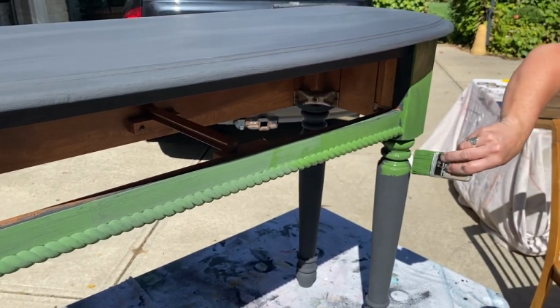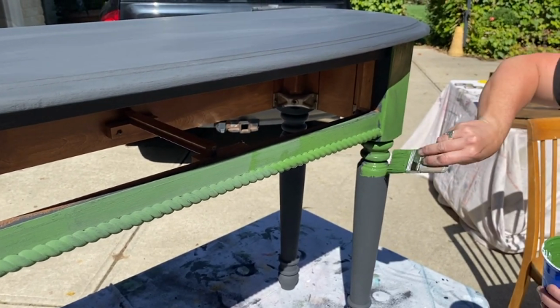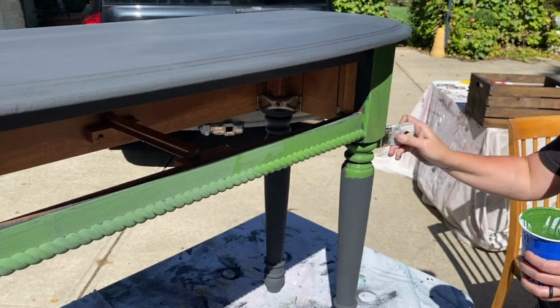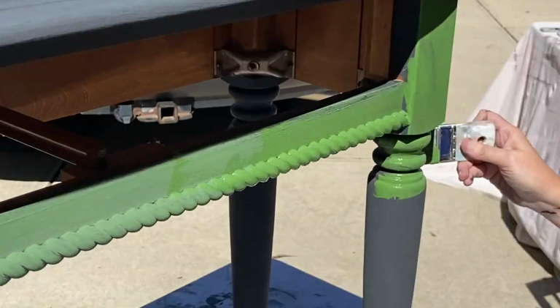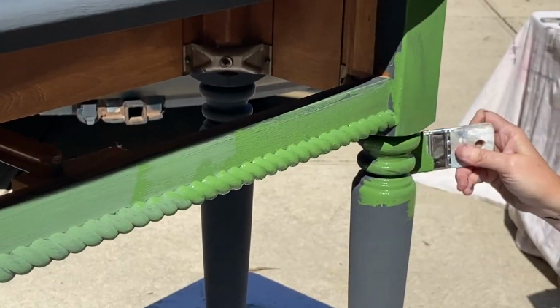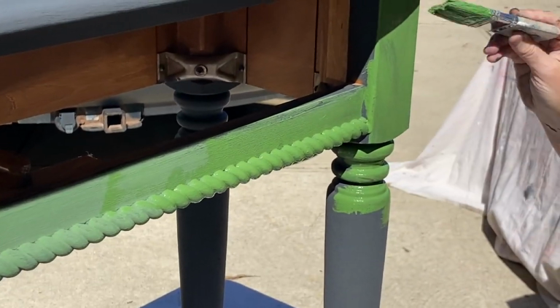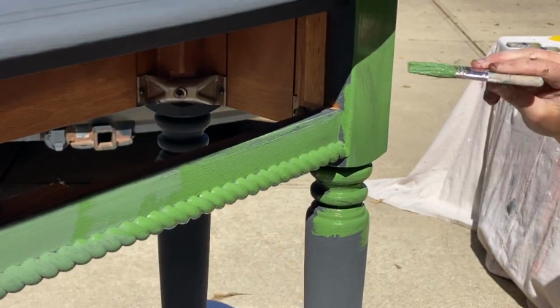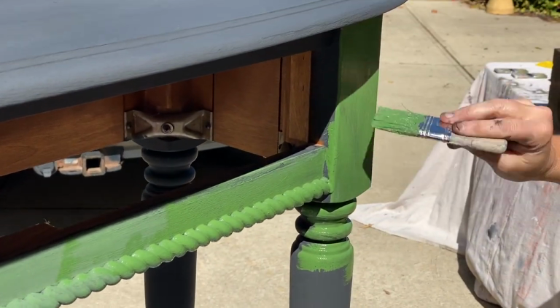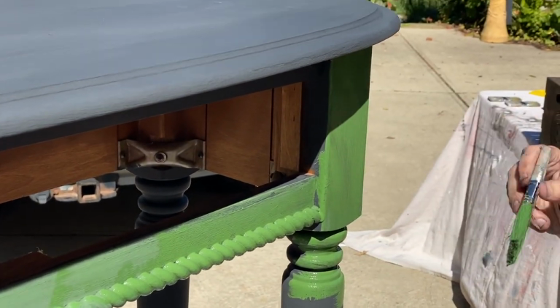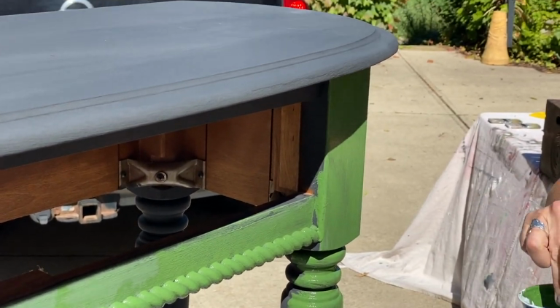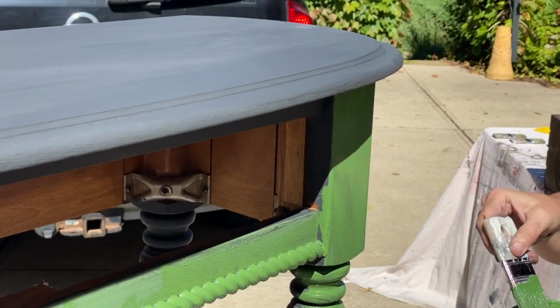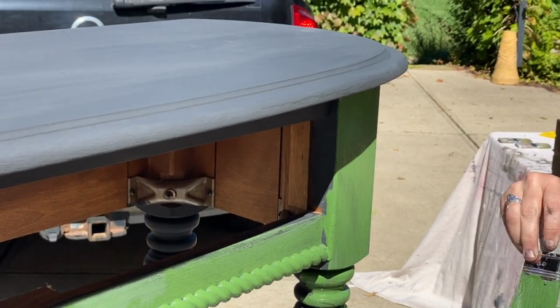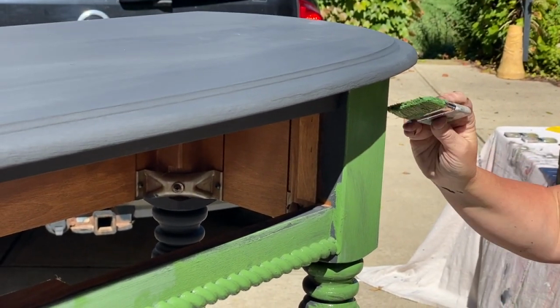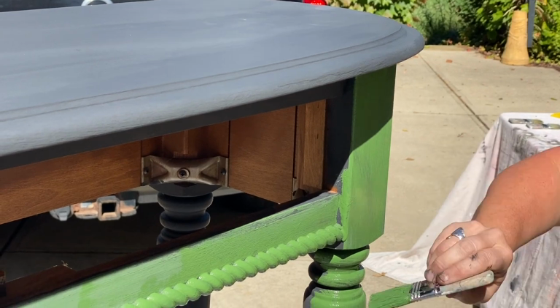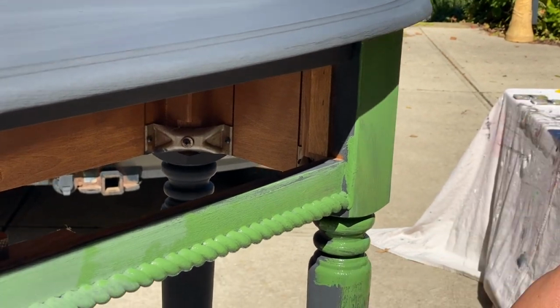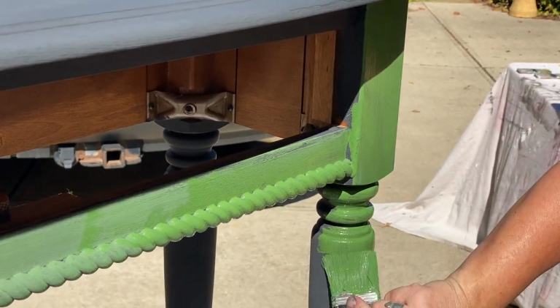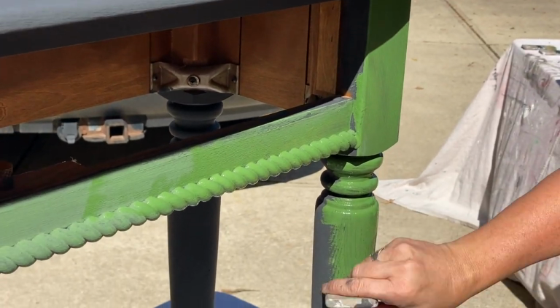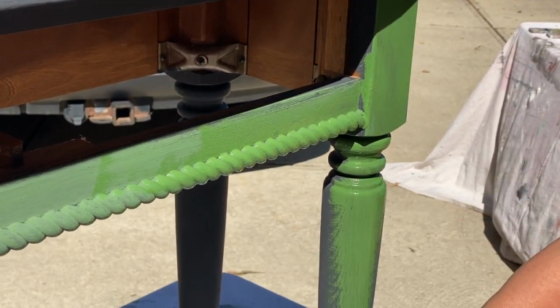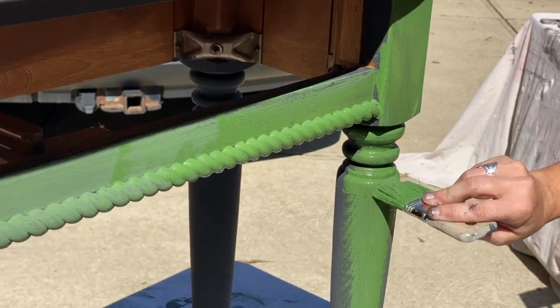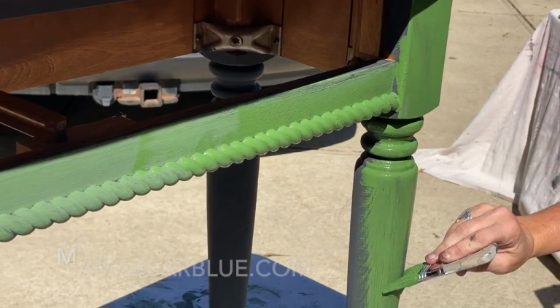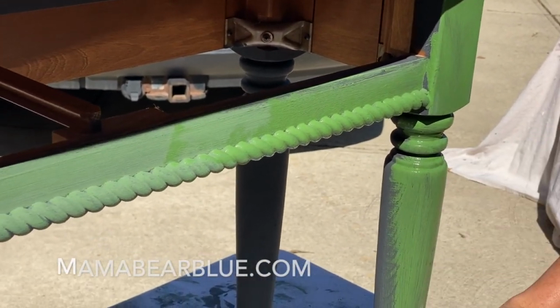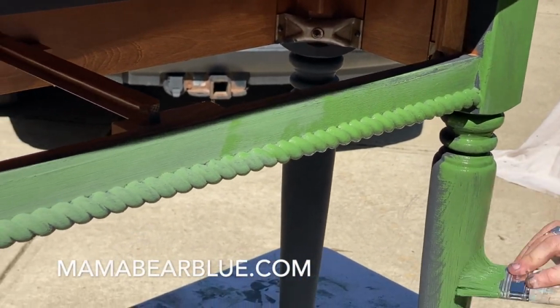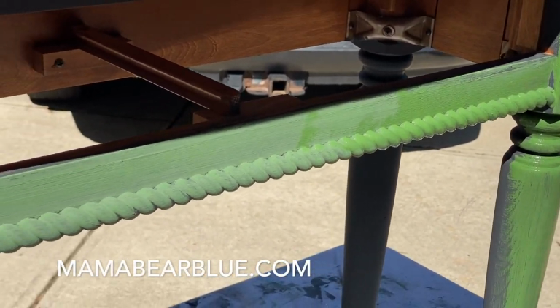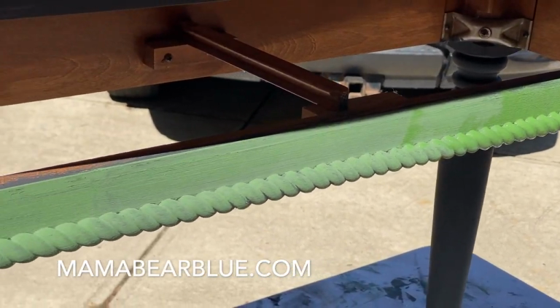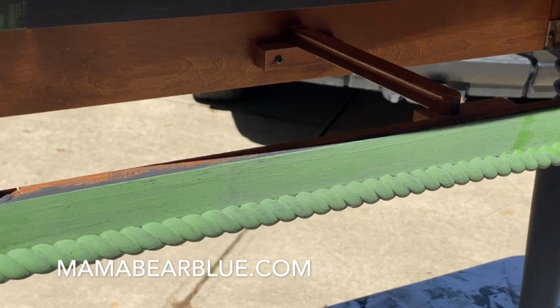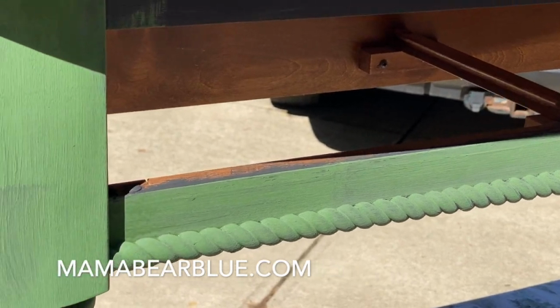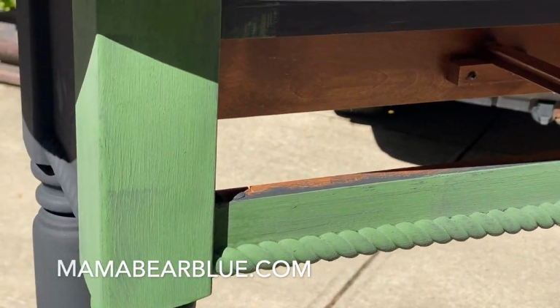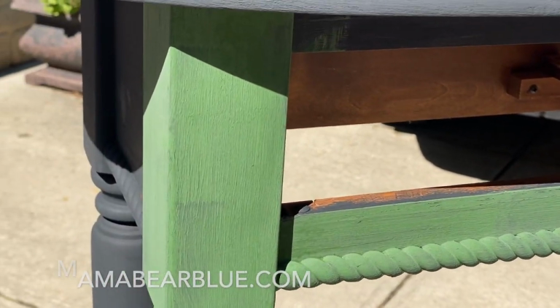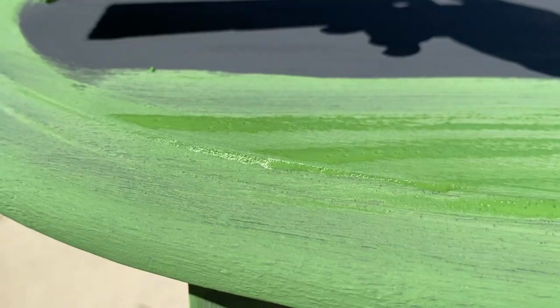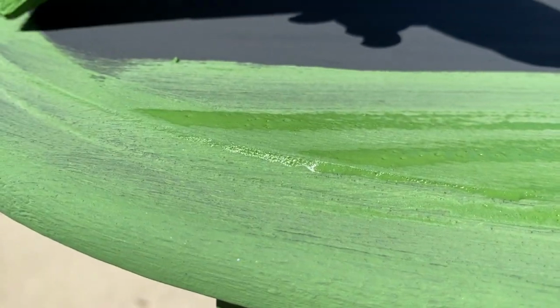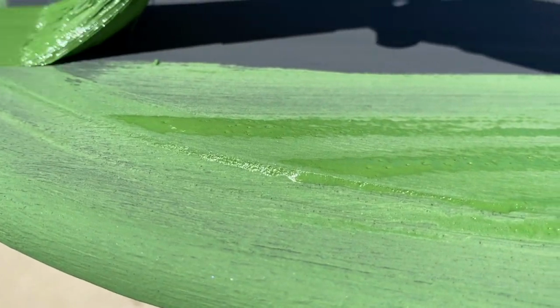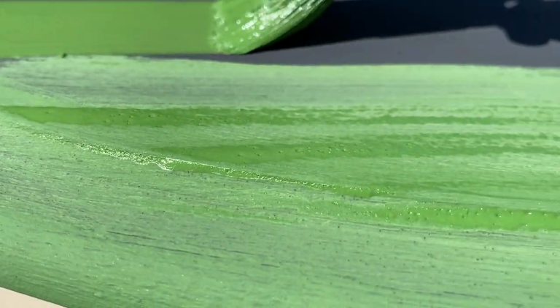Milk paint gives that really time-worn farmhouse style look that I love. For all the products I'm using here today — the paint, the brushes, and the waxes — you can visit my website mamabearblue.com.